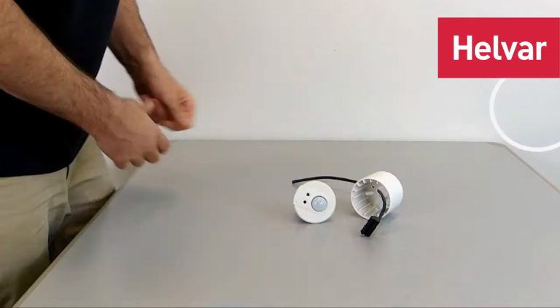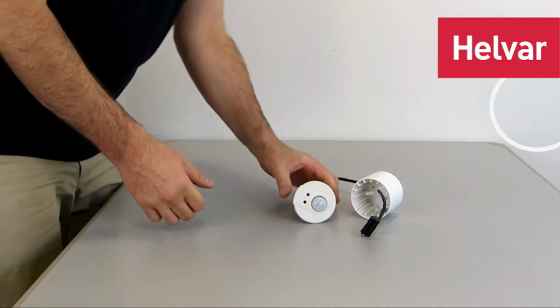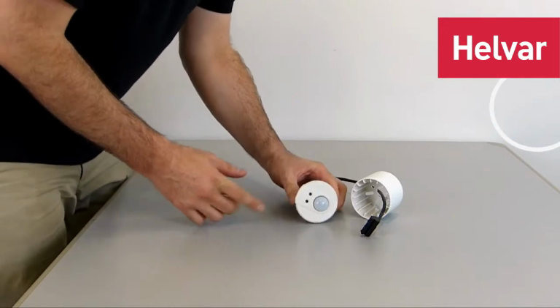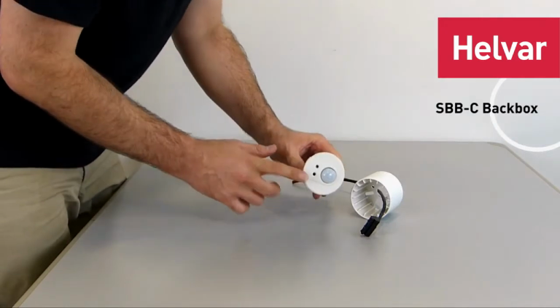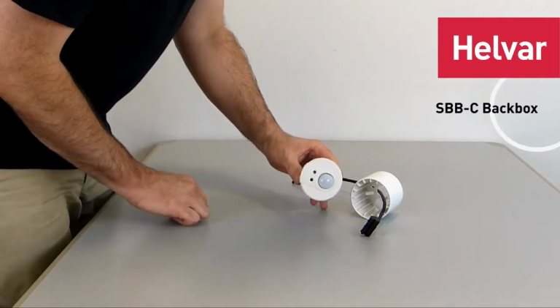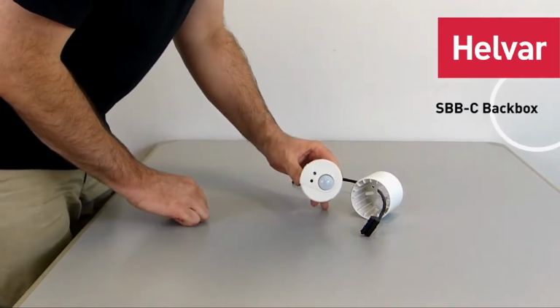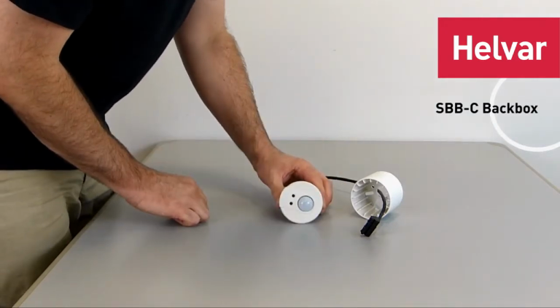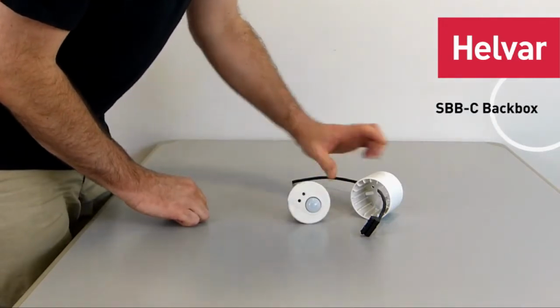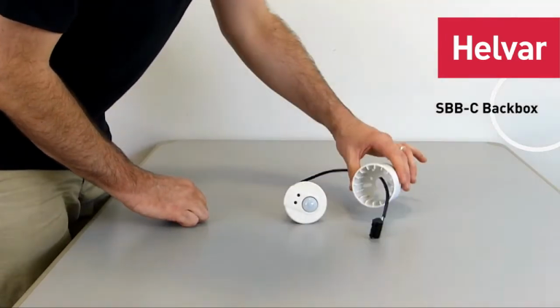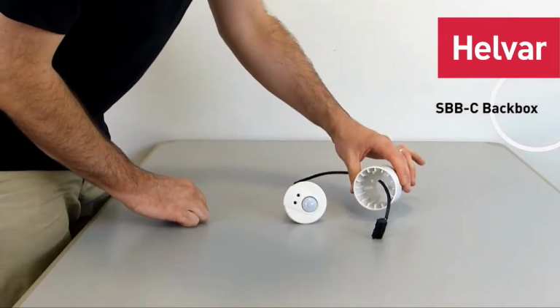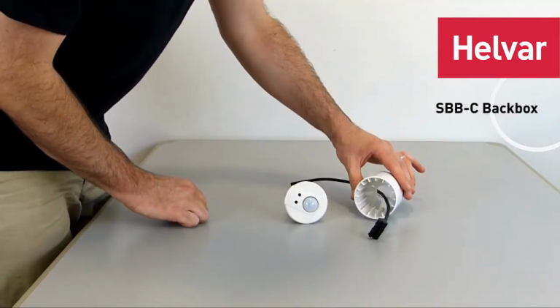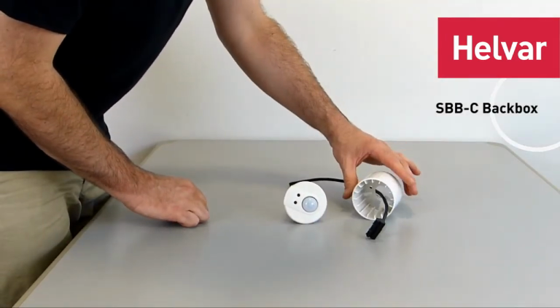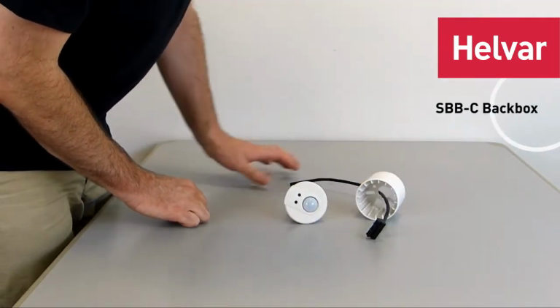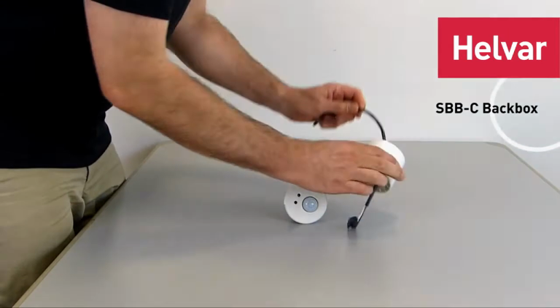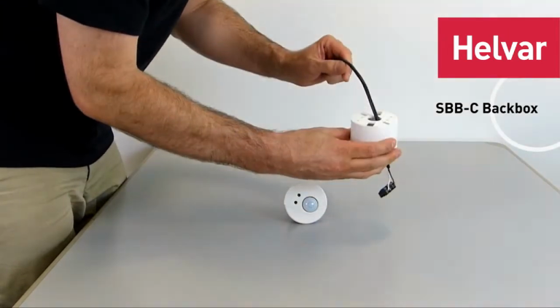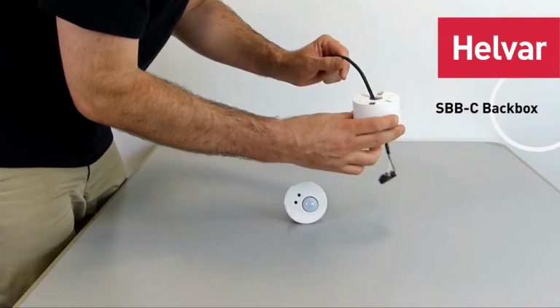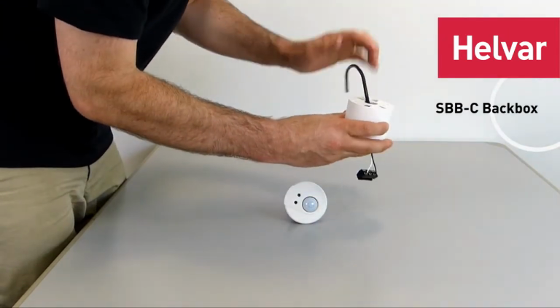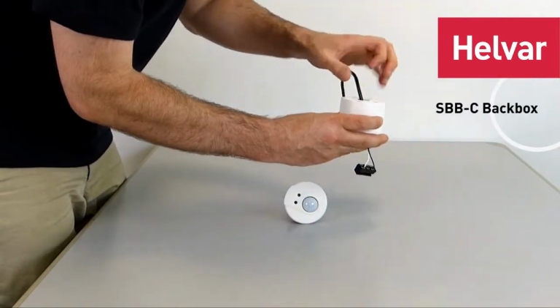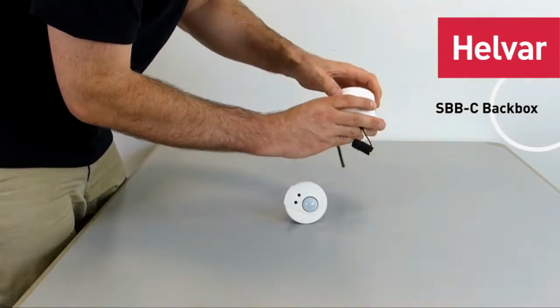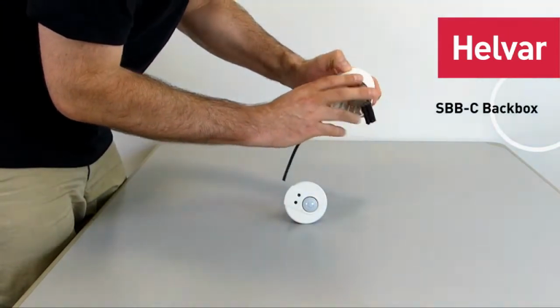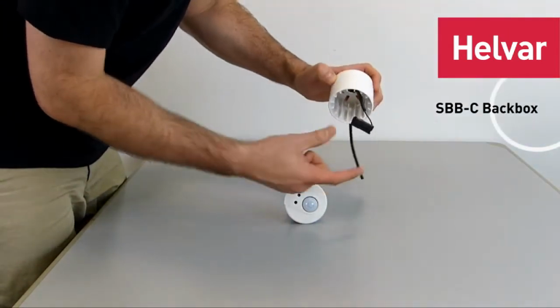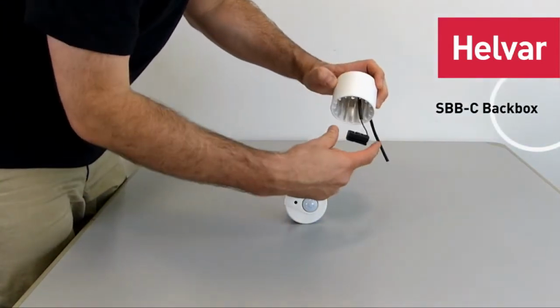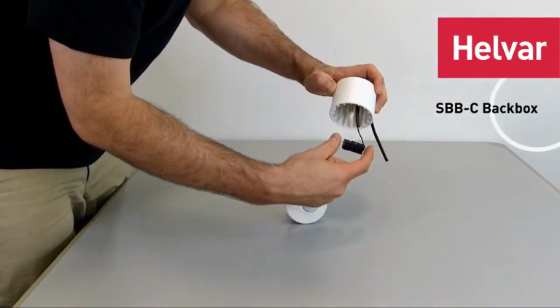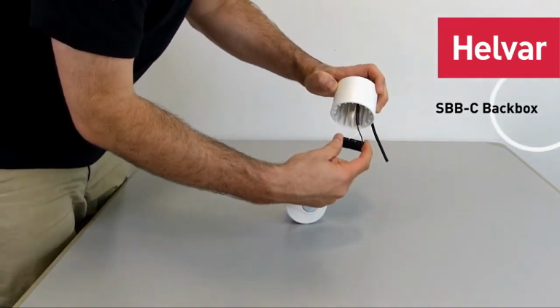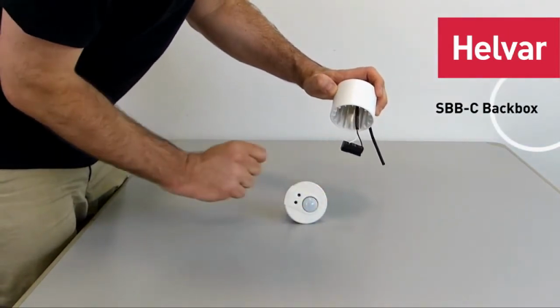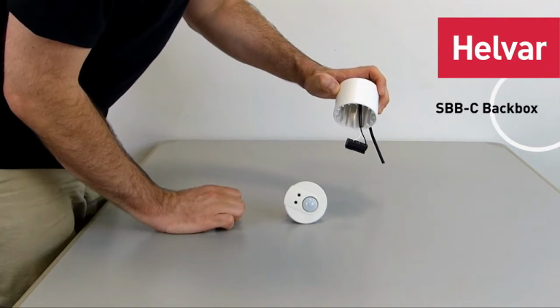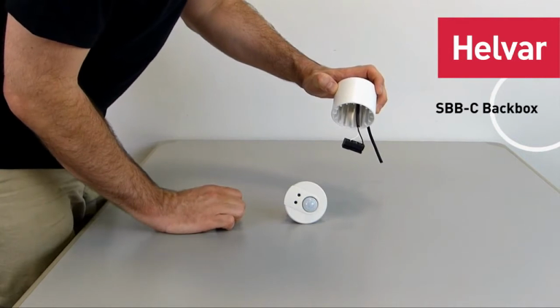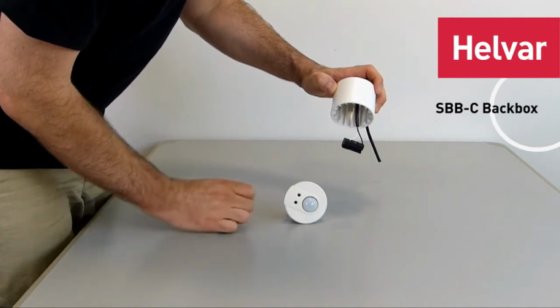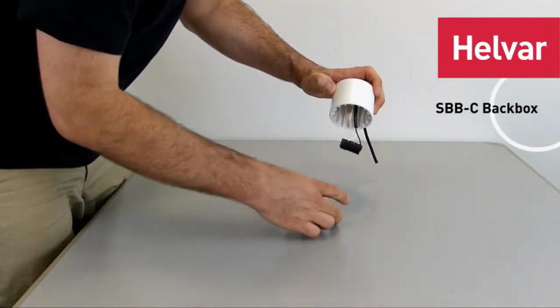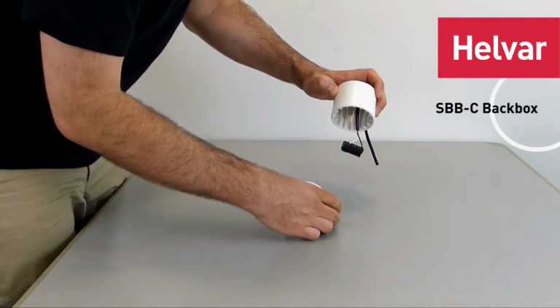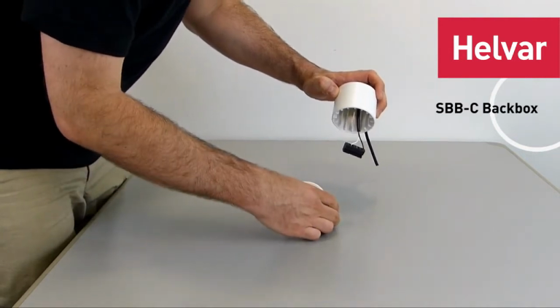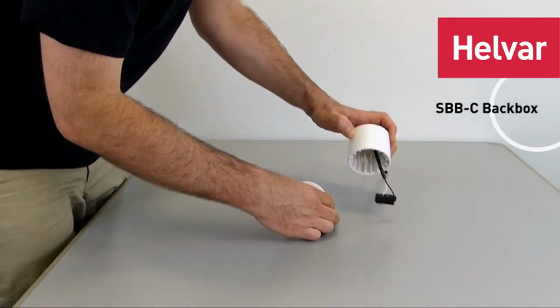I'm going to show you how to put the 312 multi-sensor into its mounting box, the SBBC. Of course this will be mounted on the ceiling and your DALI cable will be going through and already connected to the terminal block that's provided with the 312.